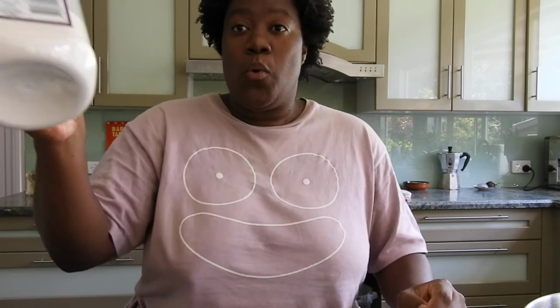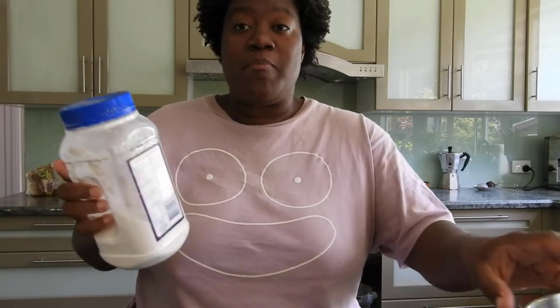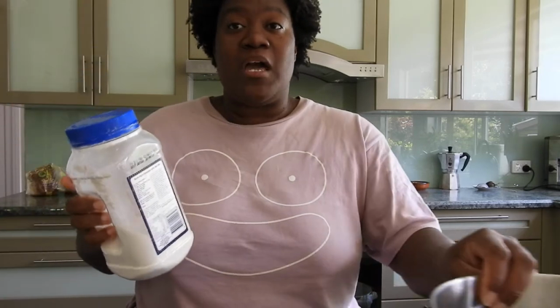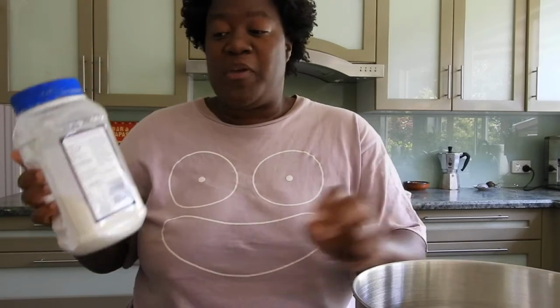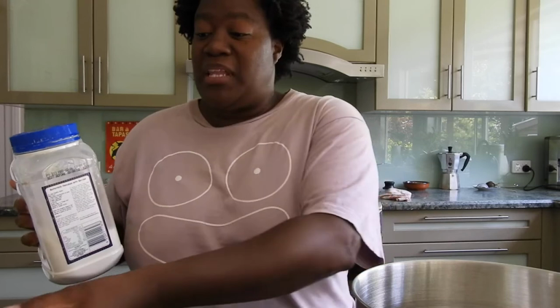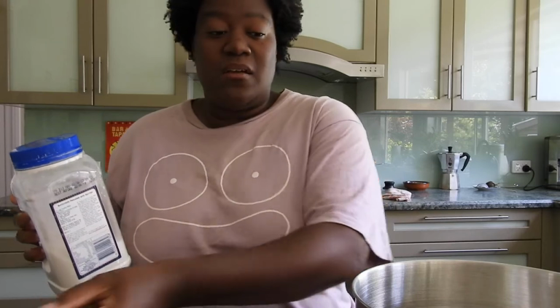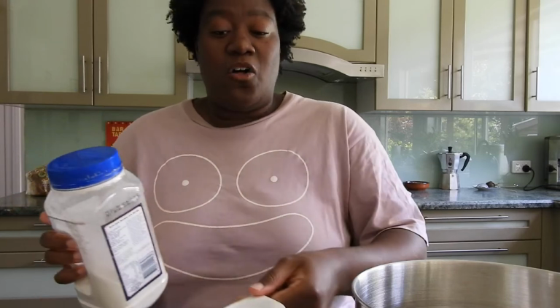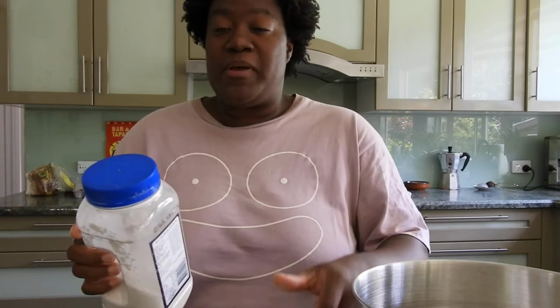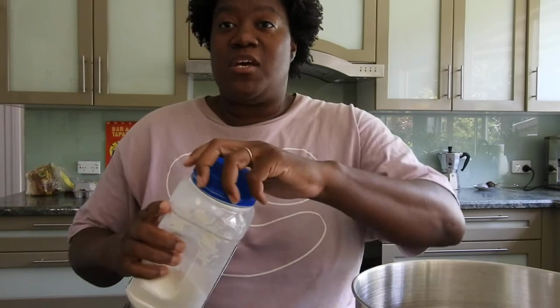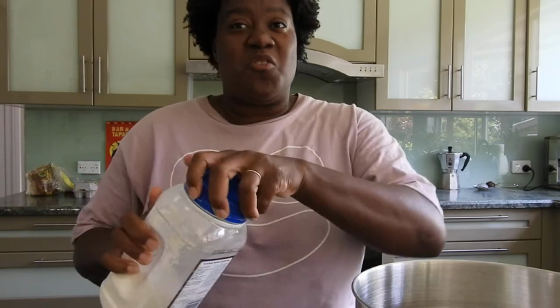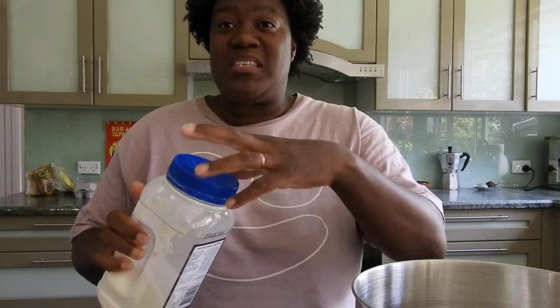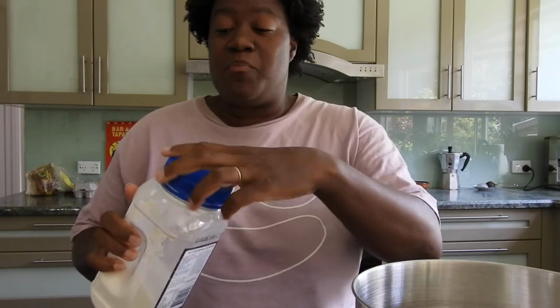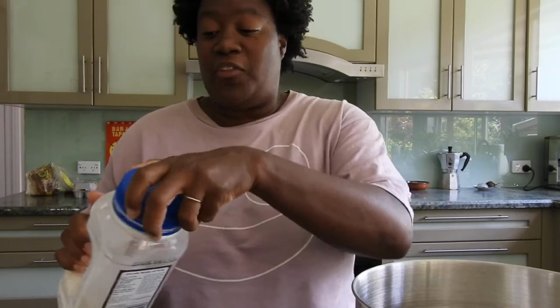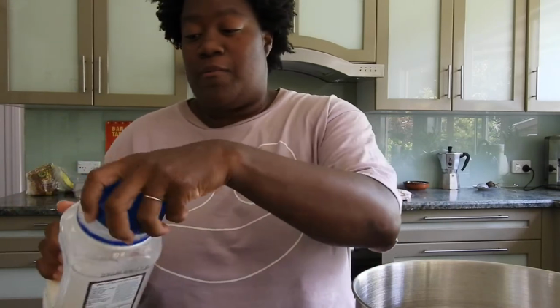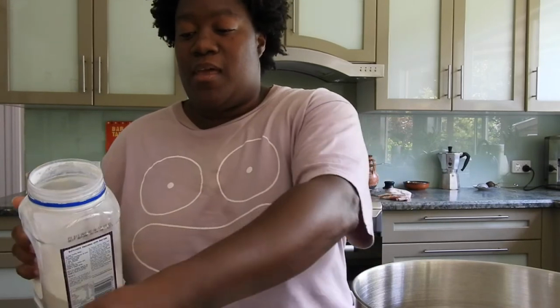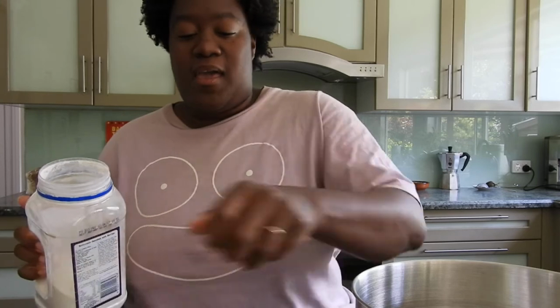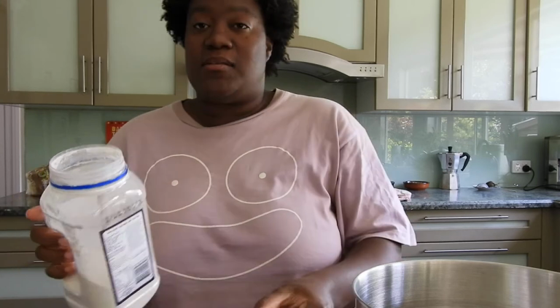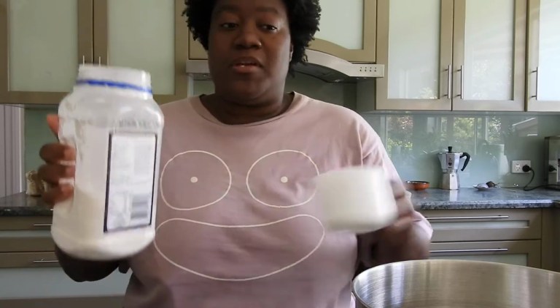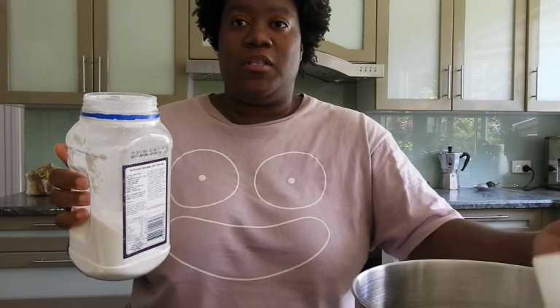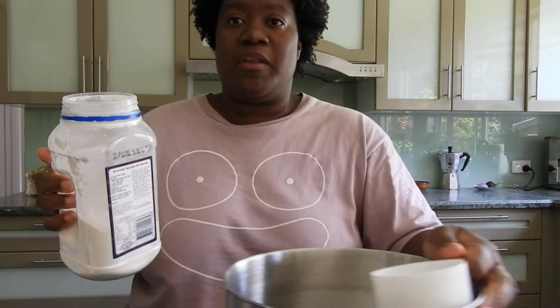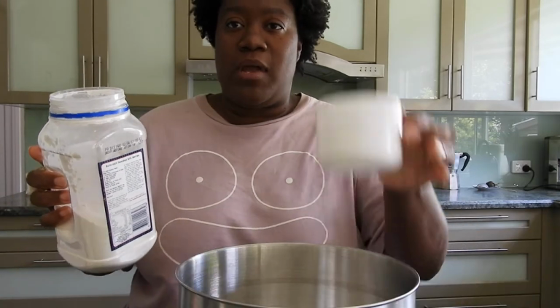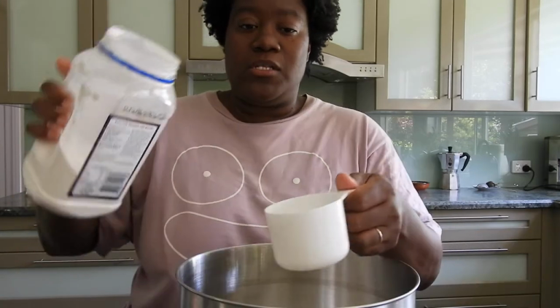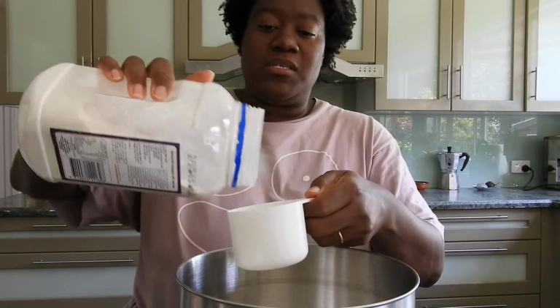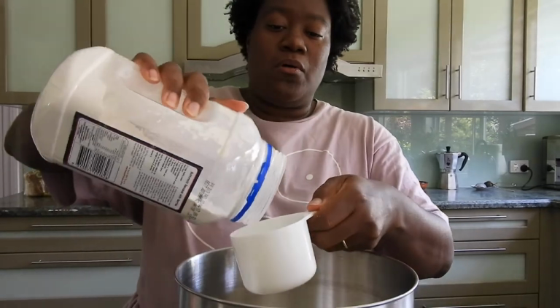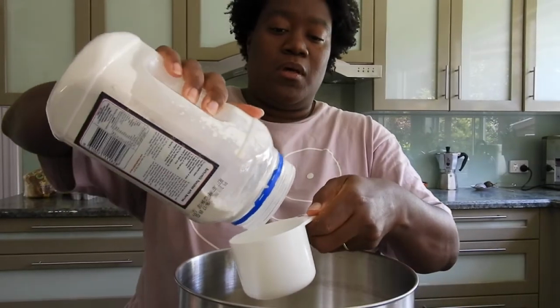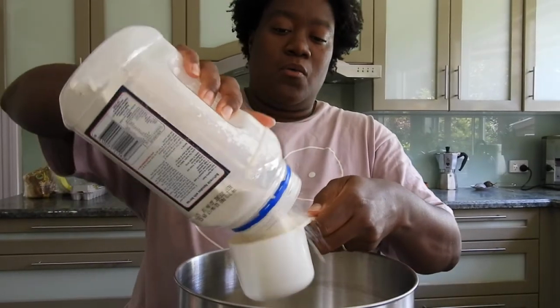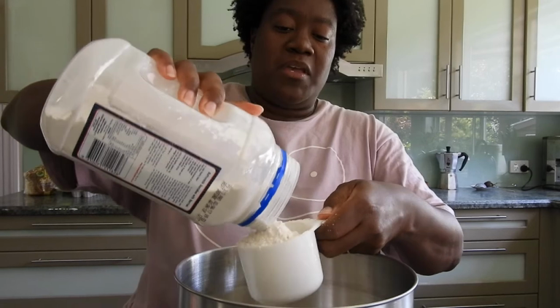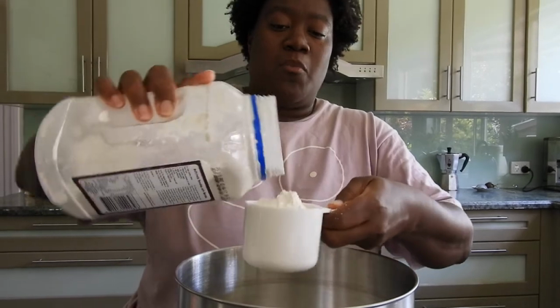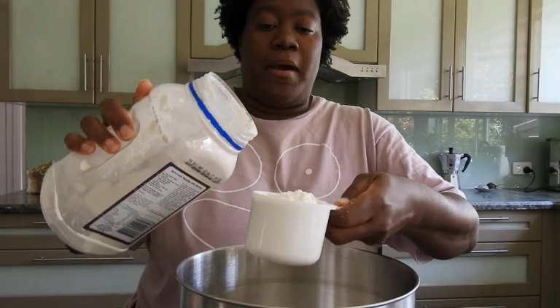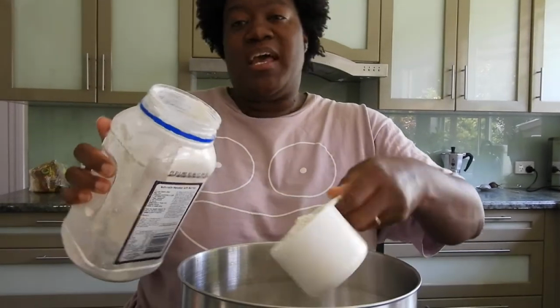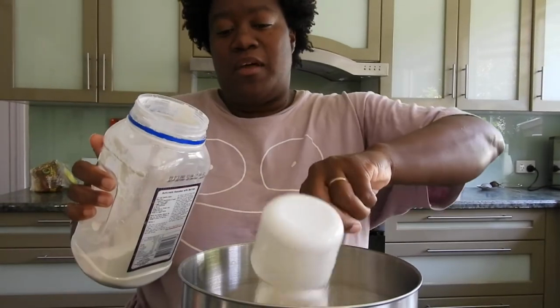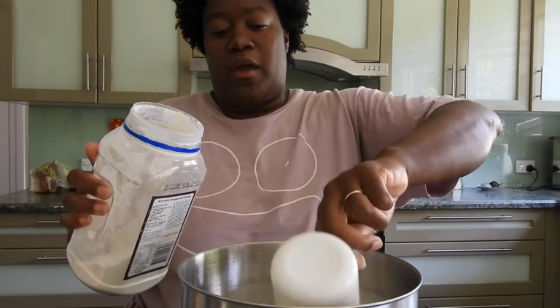We're going to start by mixing up a little bit of plain, all-purpose, basic, simple flour. I'm going to measure out a little bit of that right here into my mixing bowl. We're just making a small amount for today, so that's about a cup.